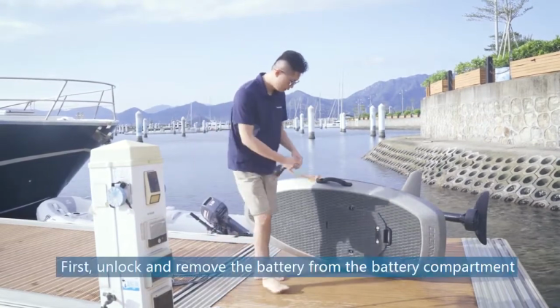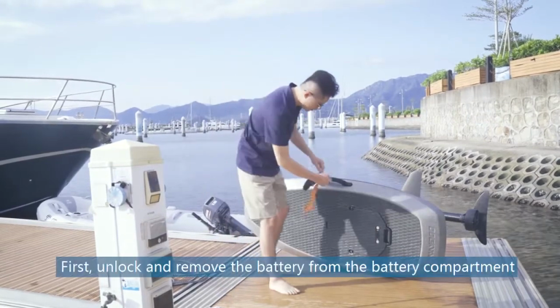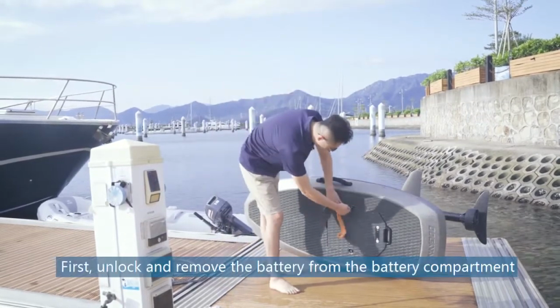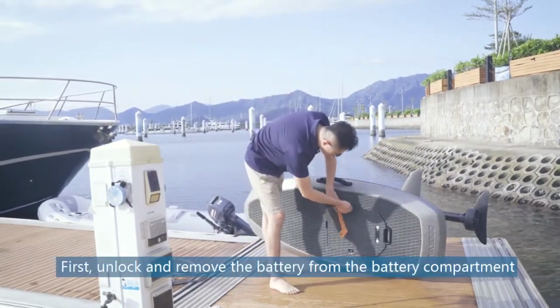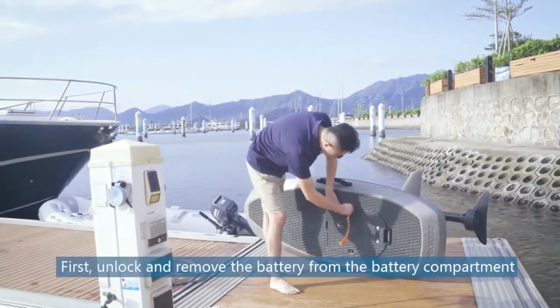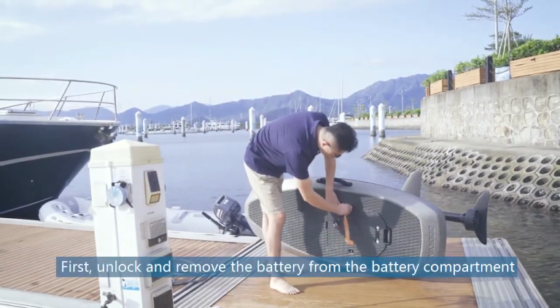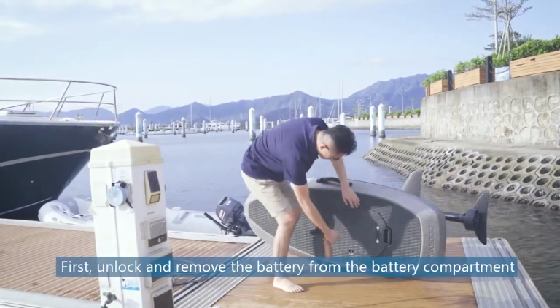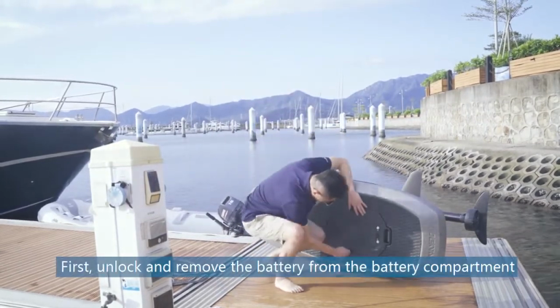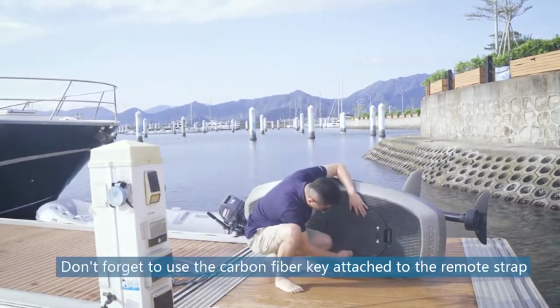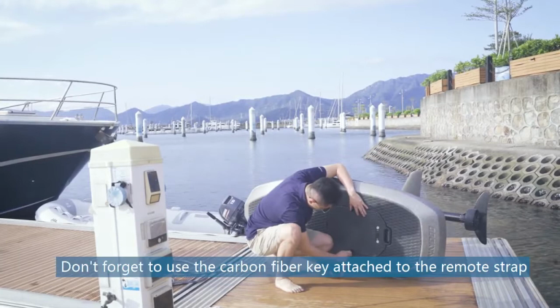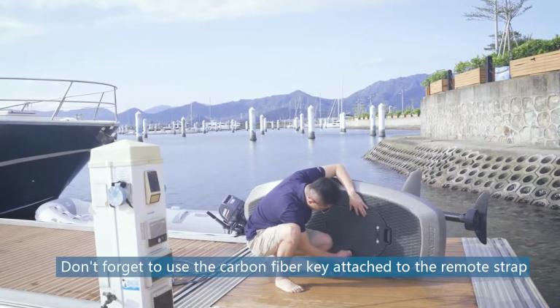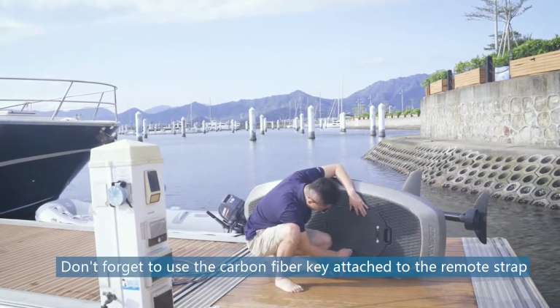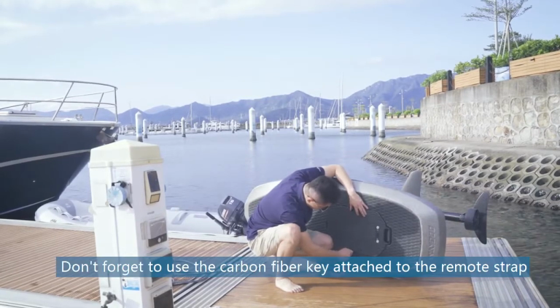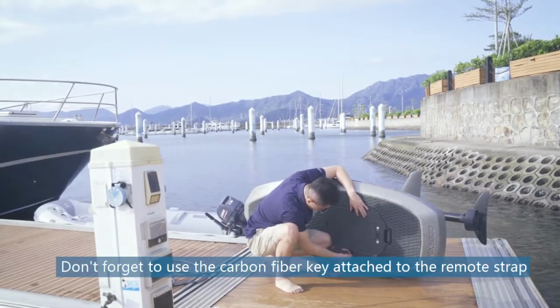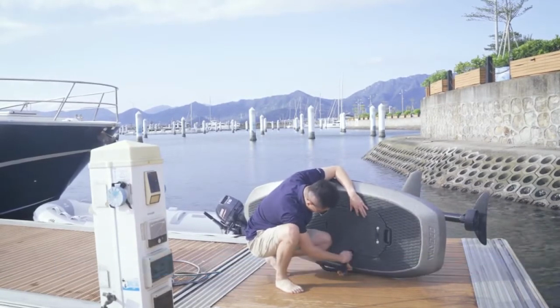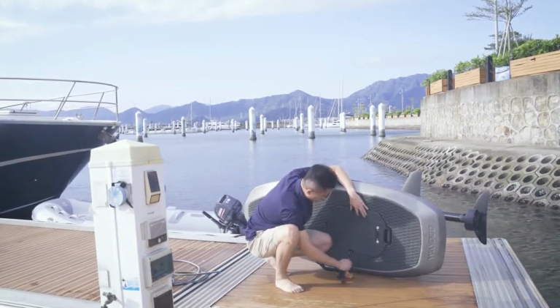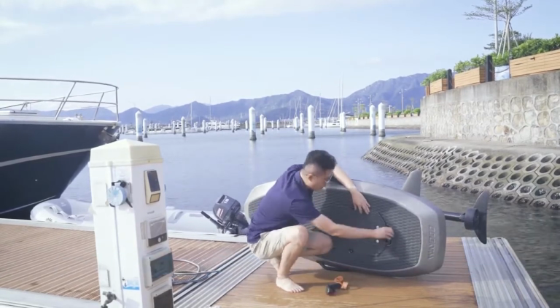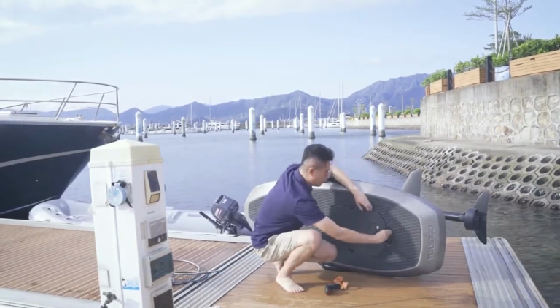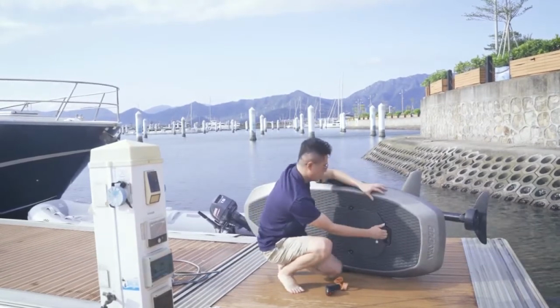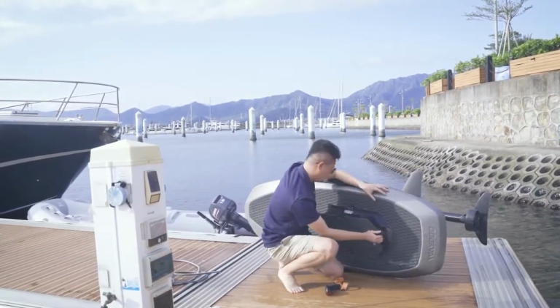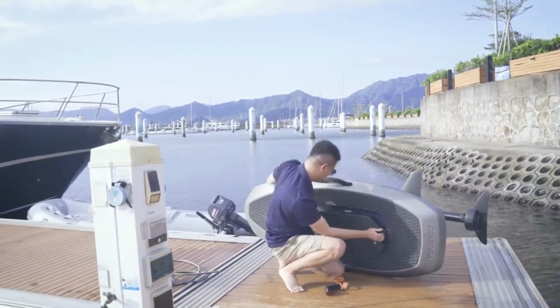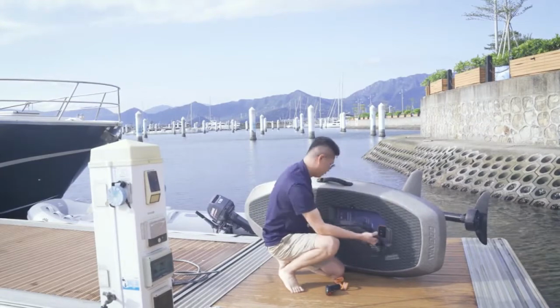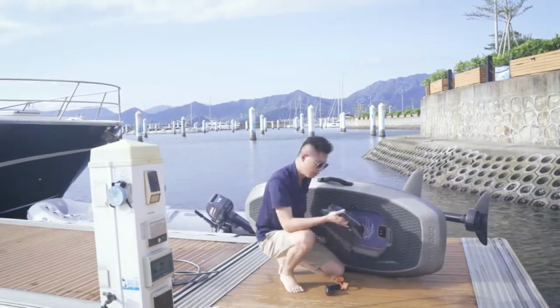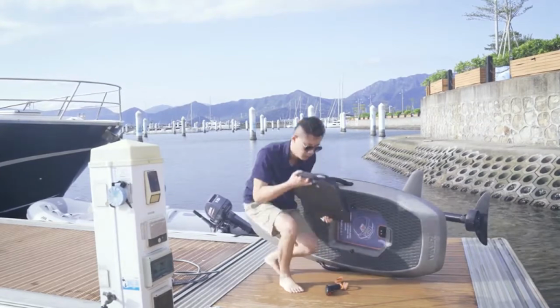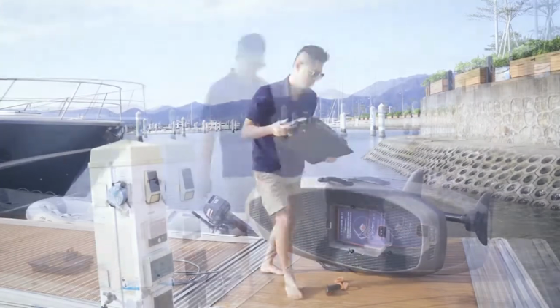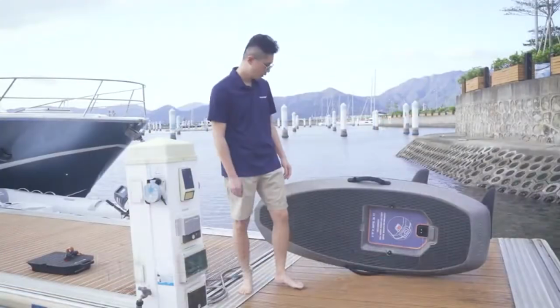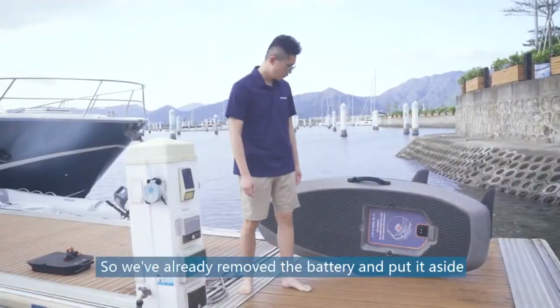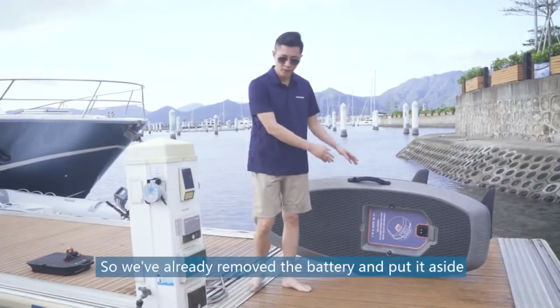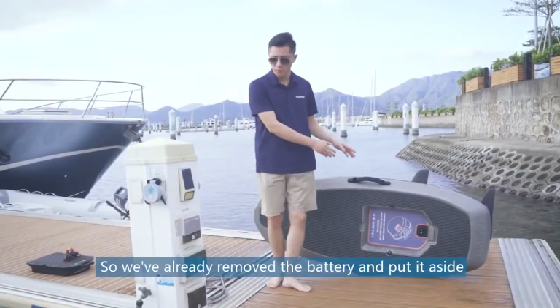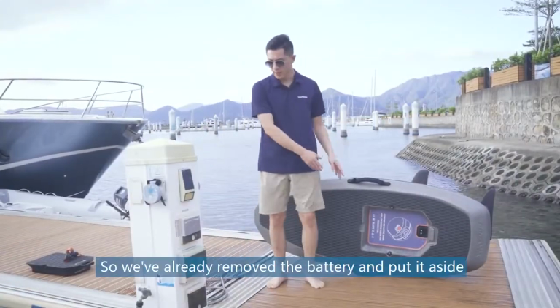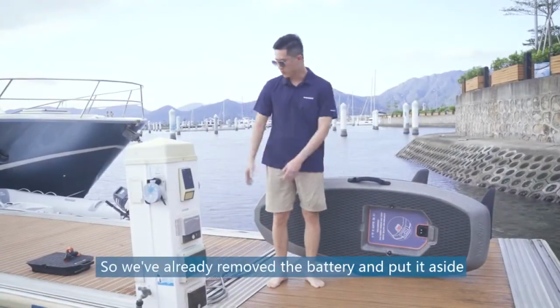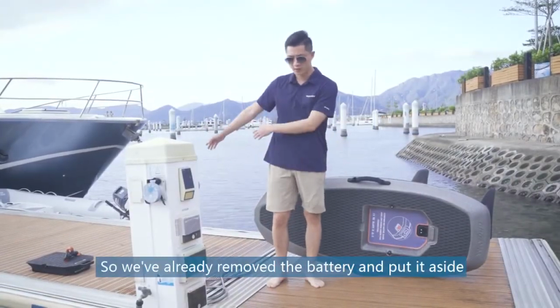First, unlock and remove the battery from the battery compartment. Don't forget to use the carbon key attached to the remote strap. We've already removed the battery and put it aside.